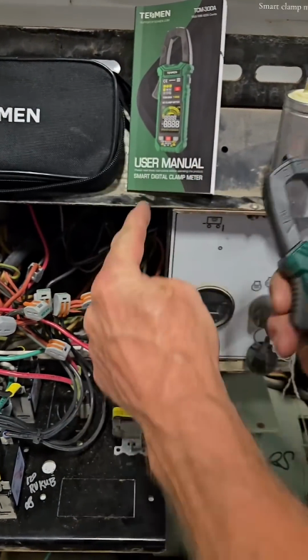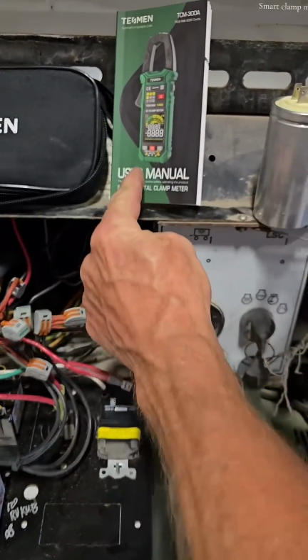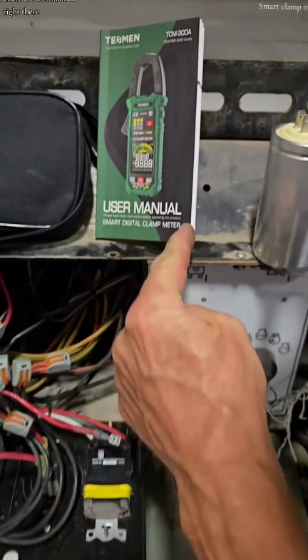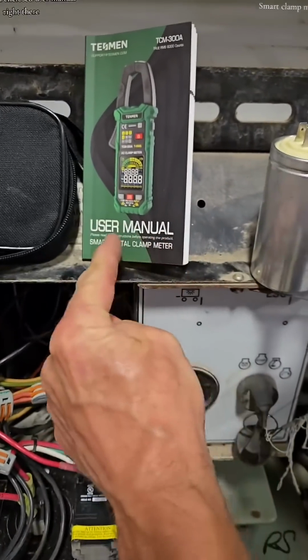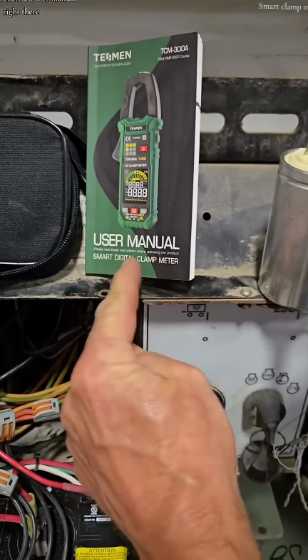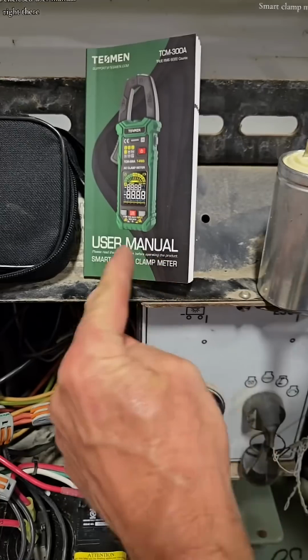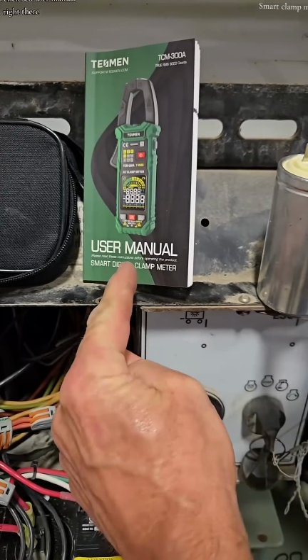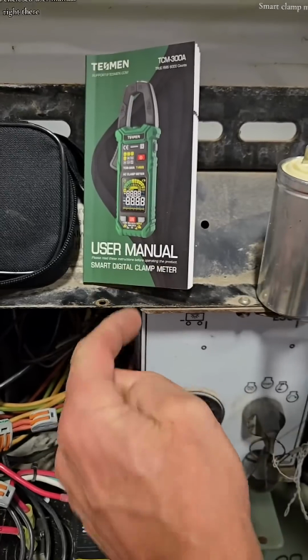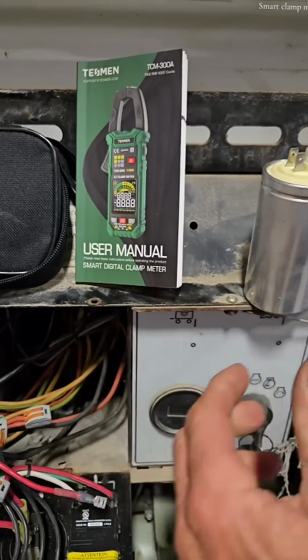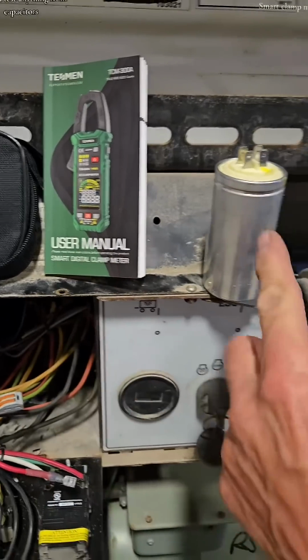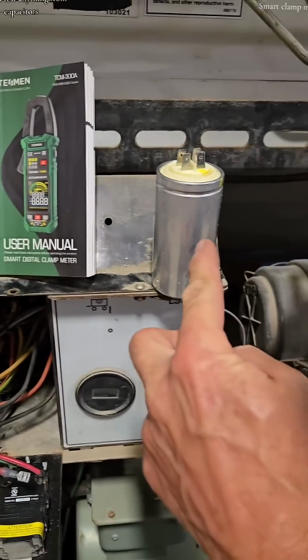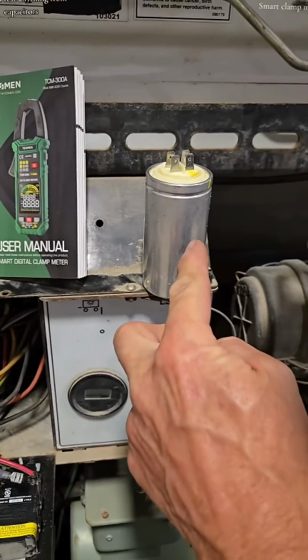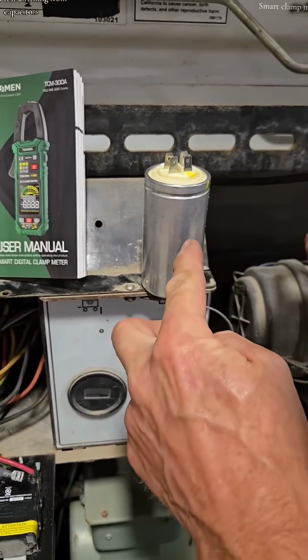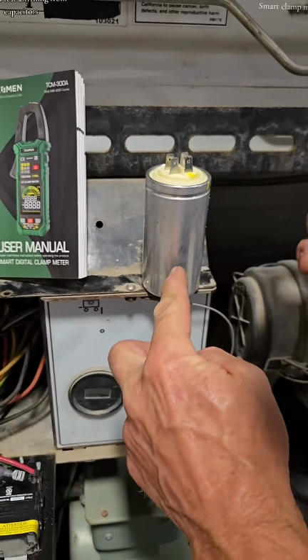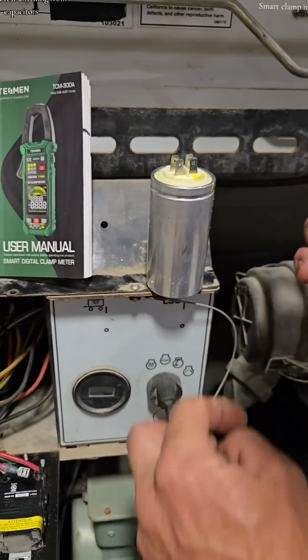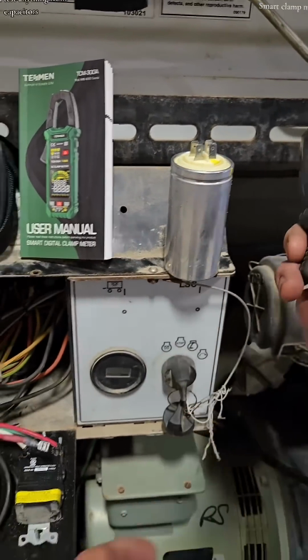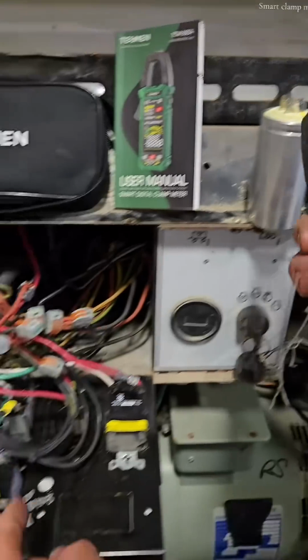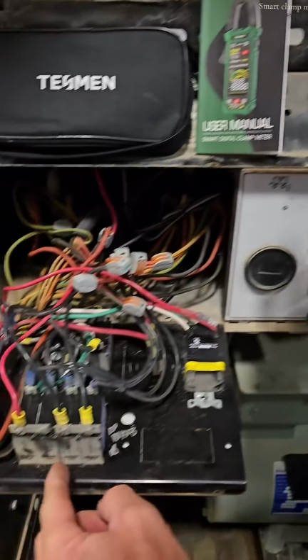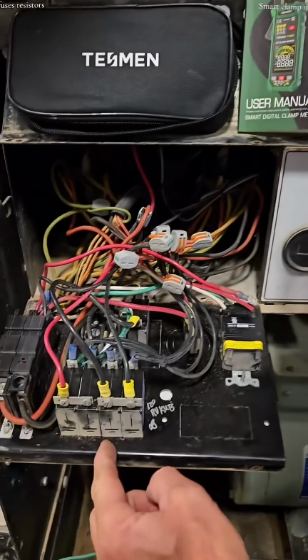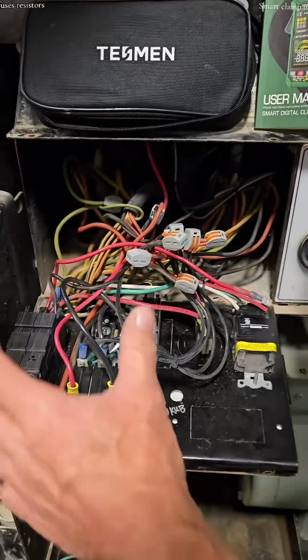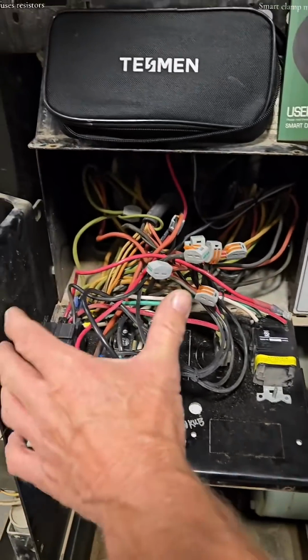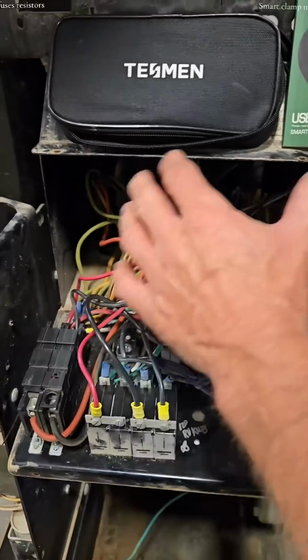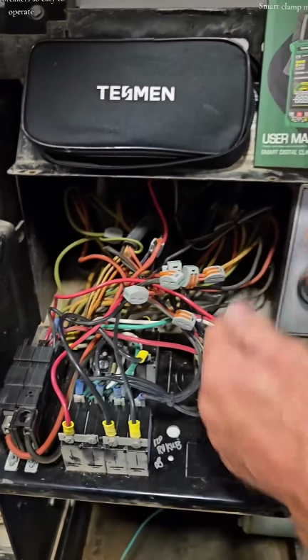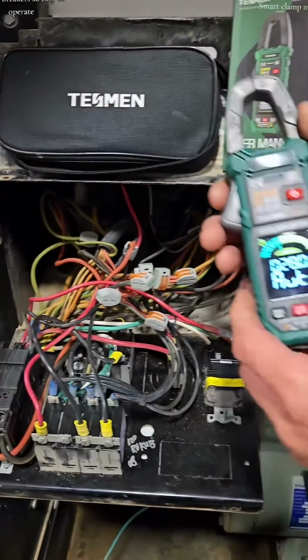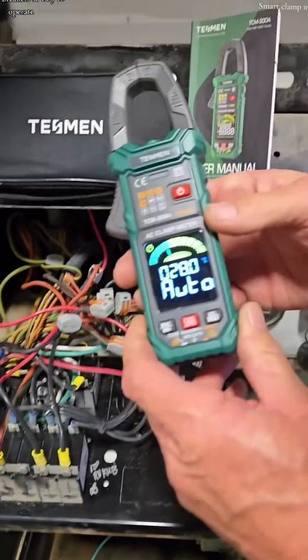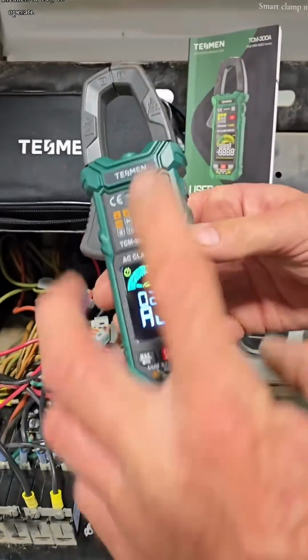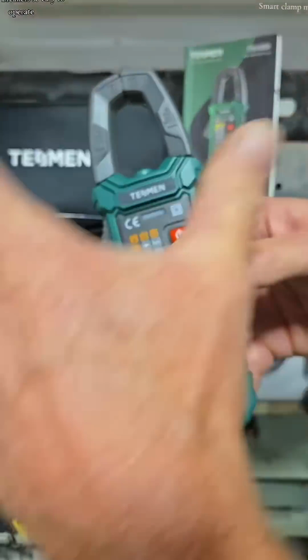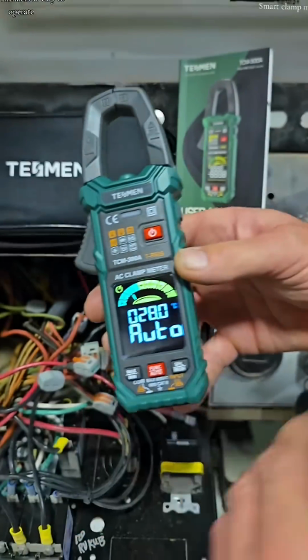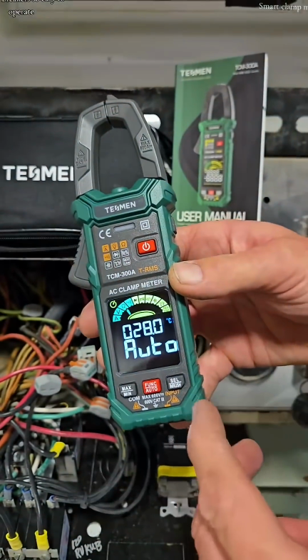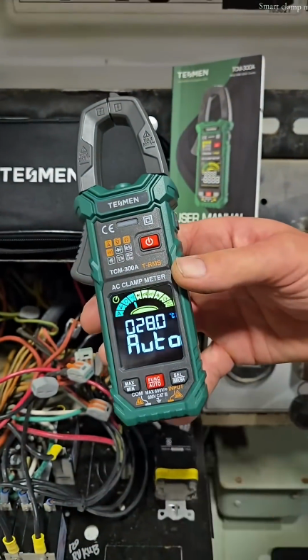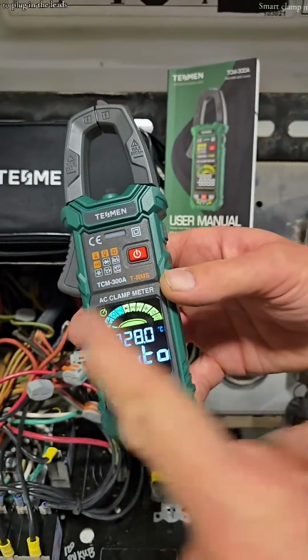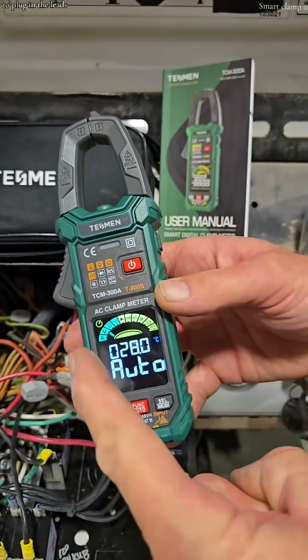You've got an enclosed user manual right there. You can test anything from capacitors, fuses, resistors, and circuit breakers. So easy to operate, so affordable.